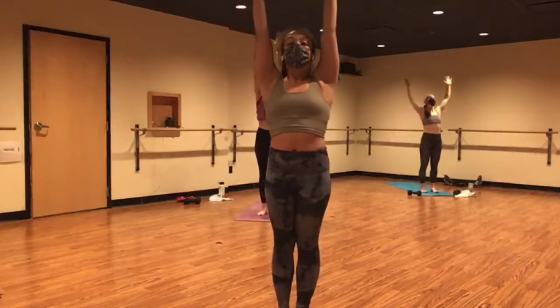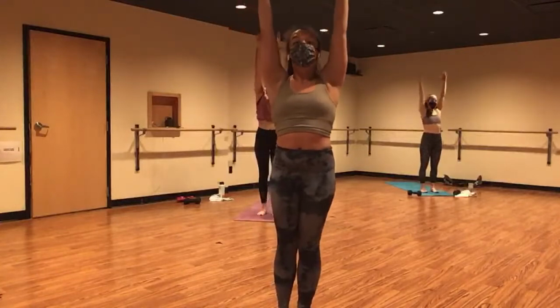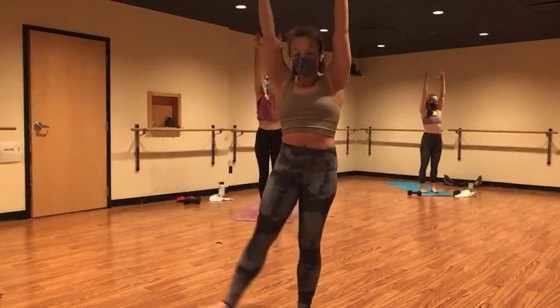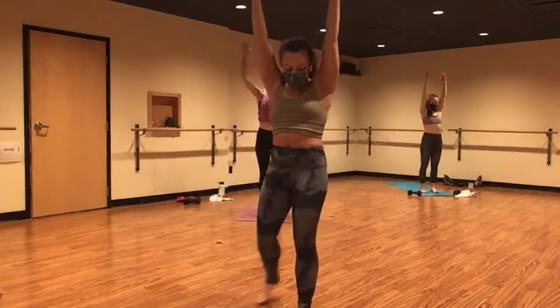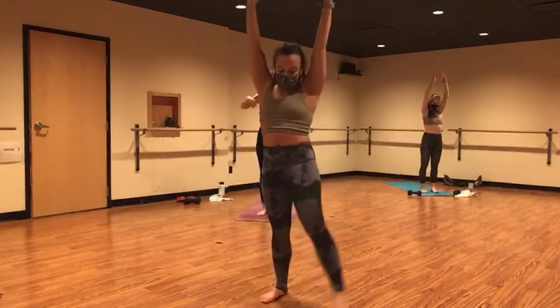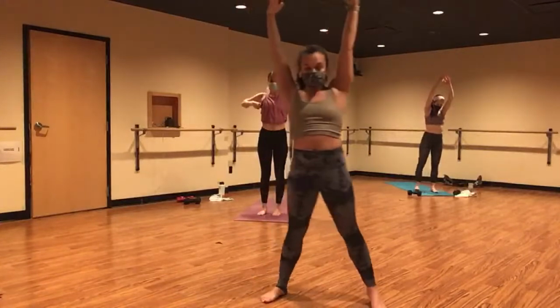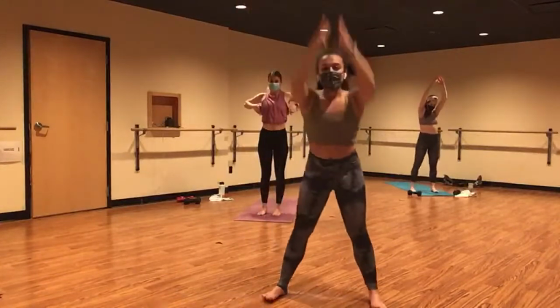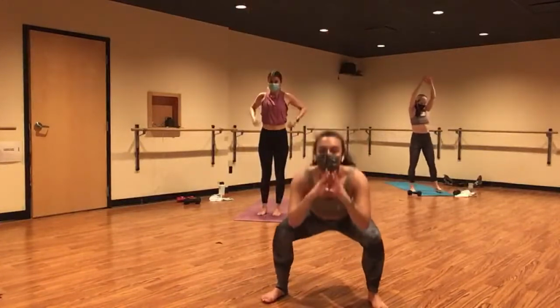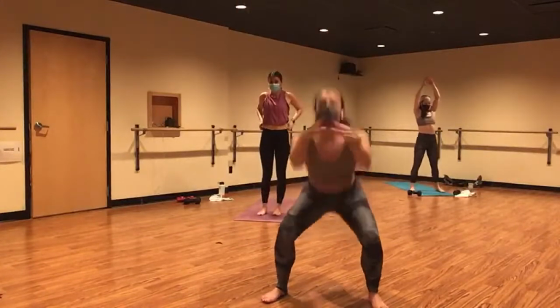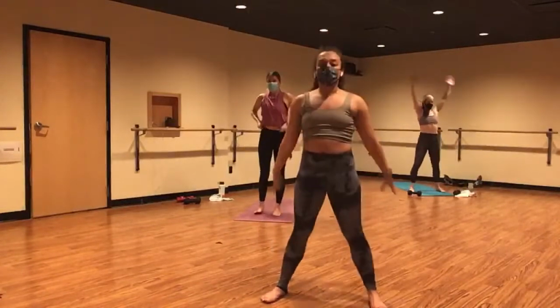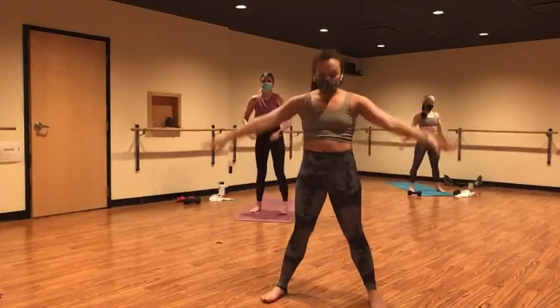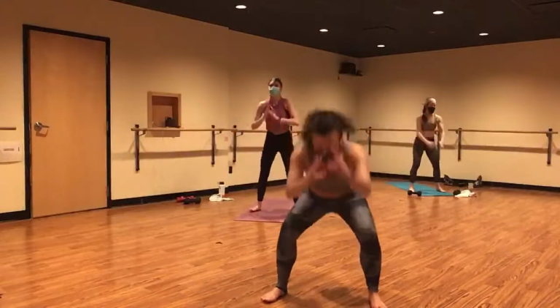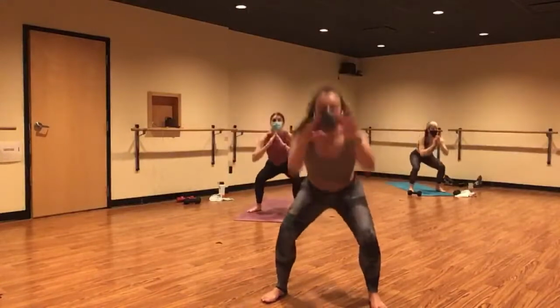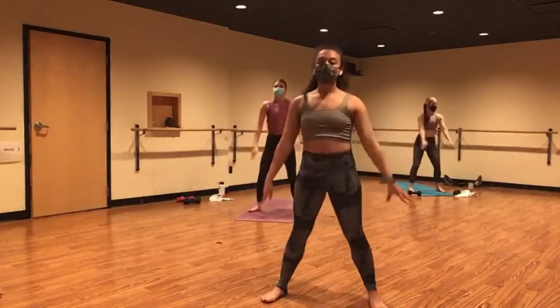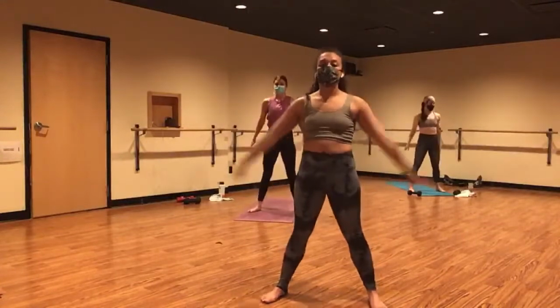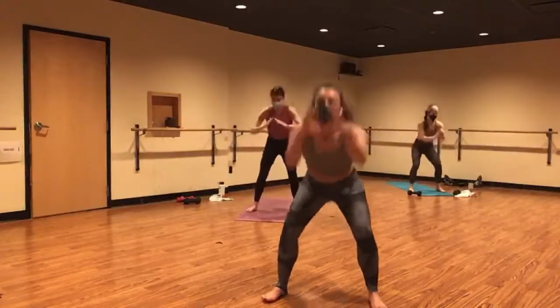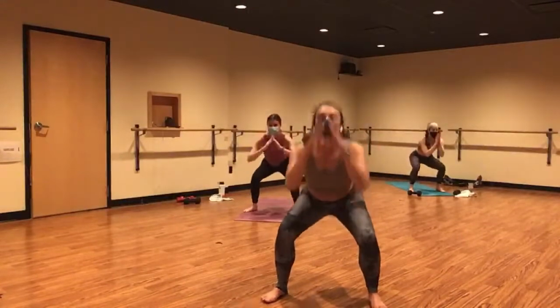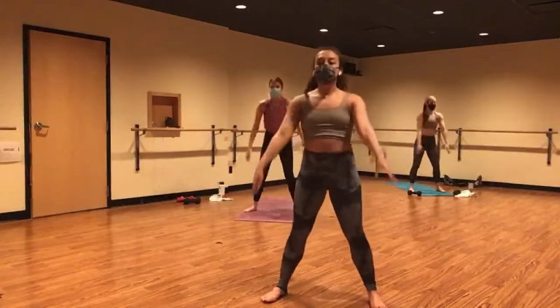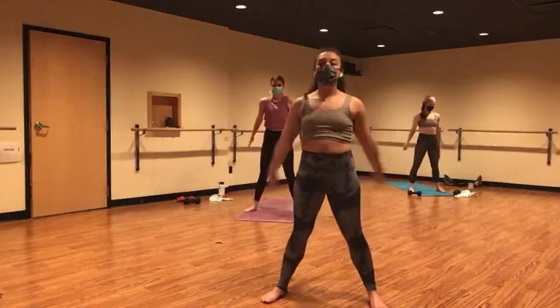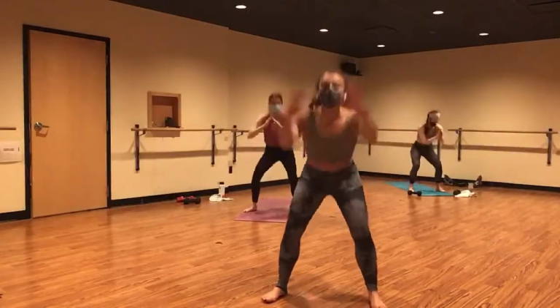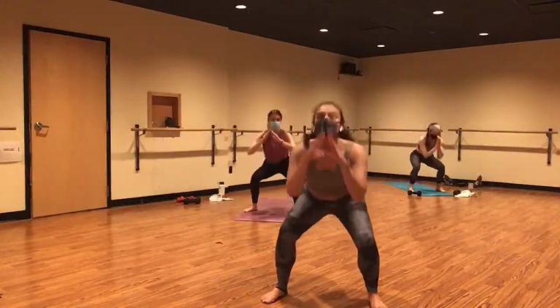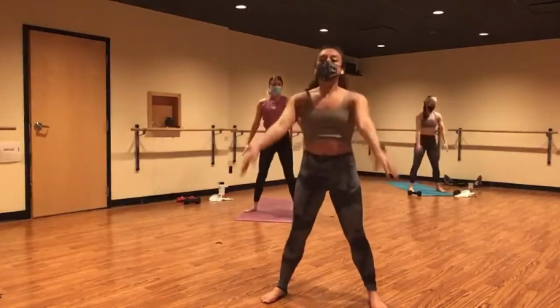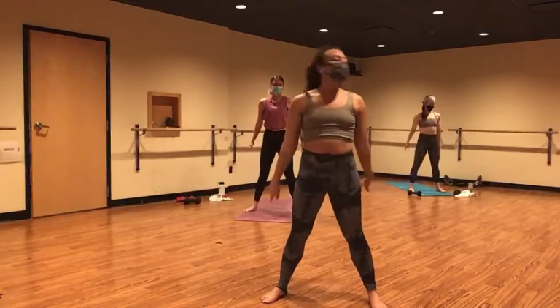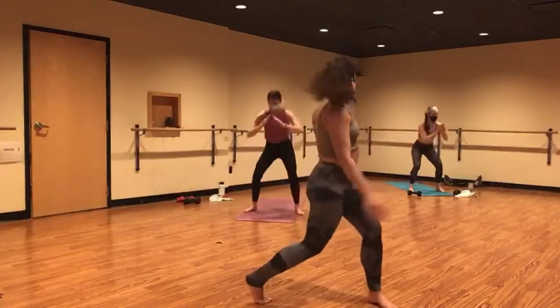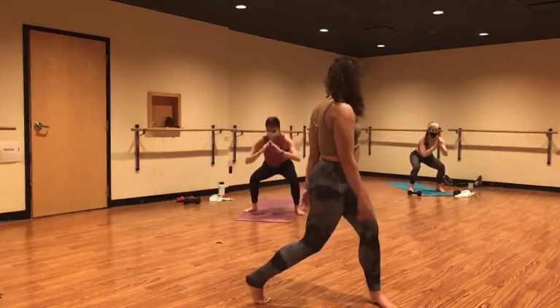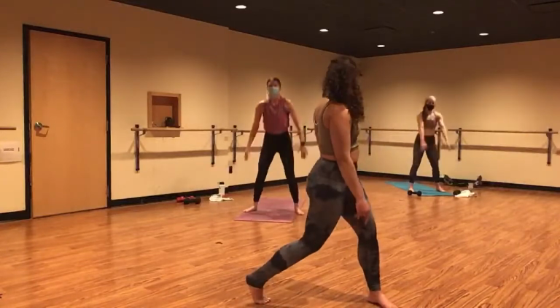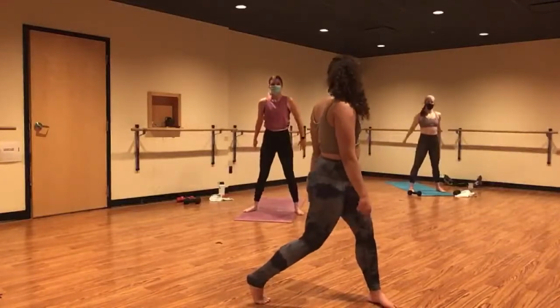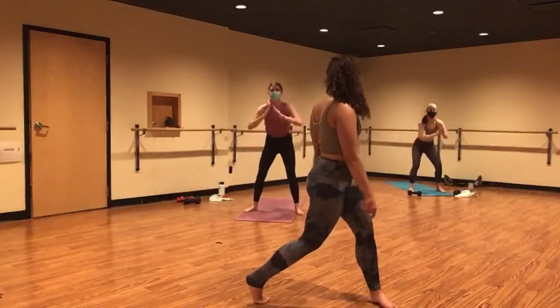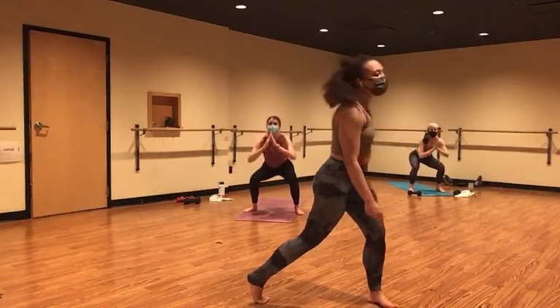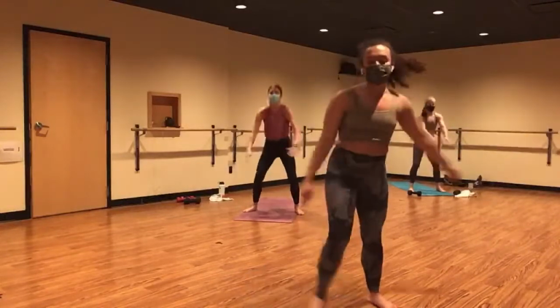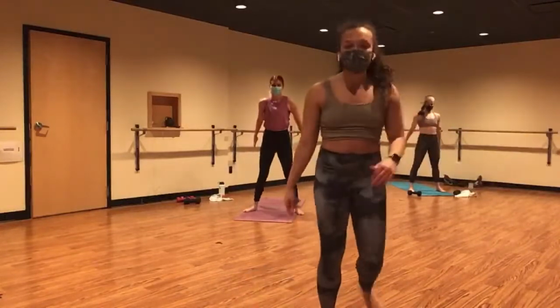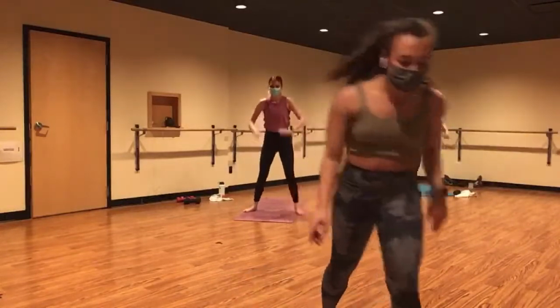Start with single squats. Step your feet slightly out. Inhale, lower. Exhale, lift, squeeze. Down, lift, squeeze. Lower, lift, squeeze. How are we doing? Good. Making it through. Waking up for the afternoon.